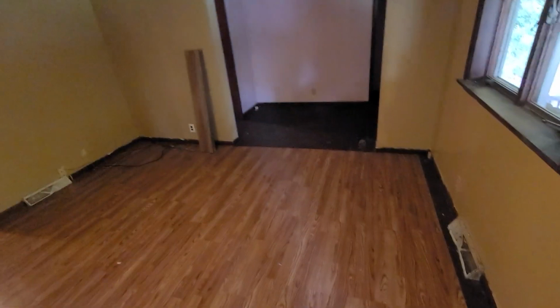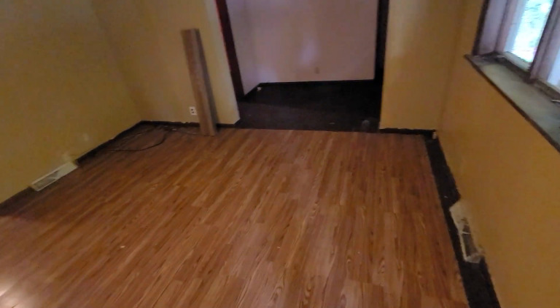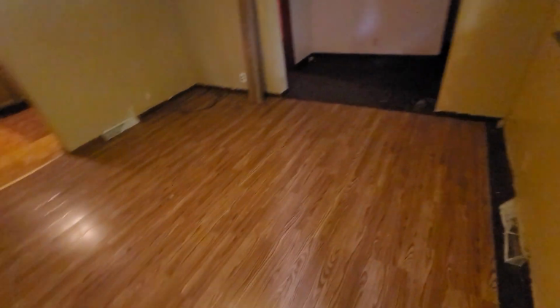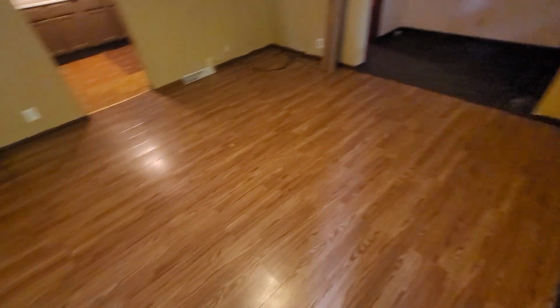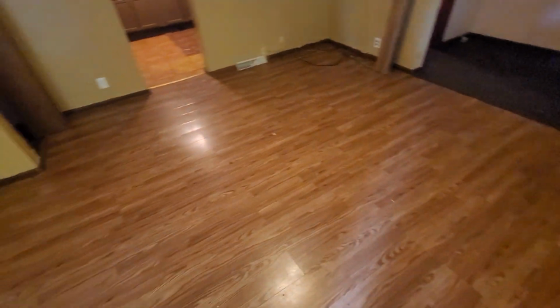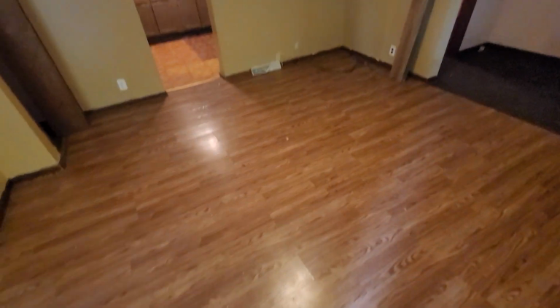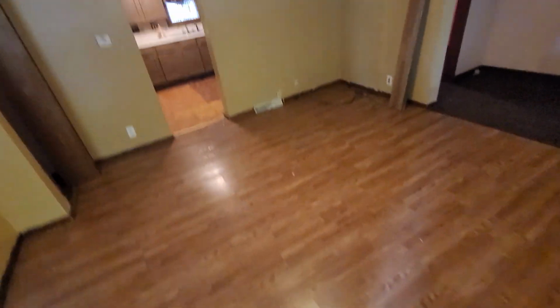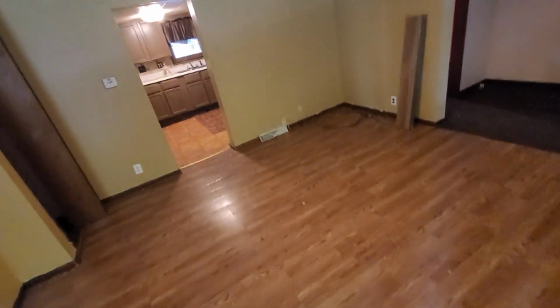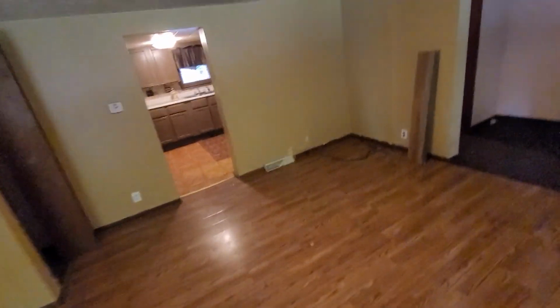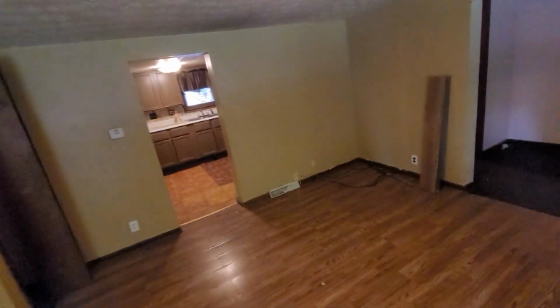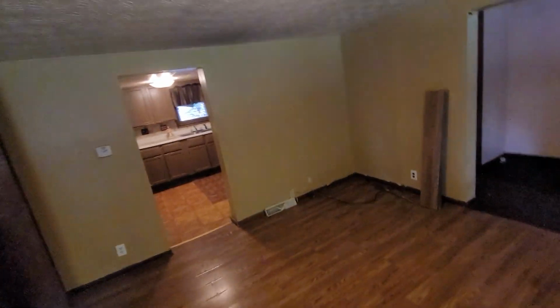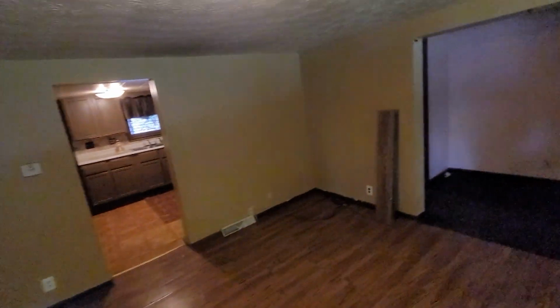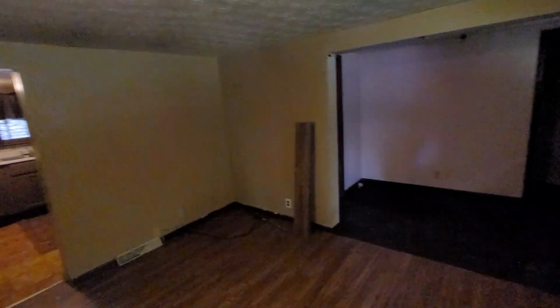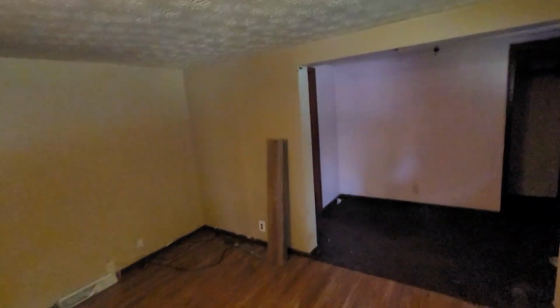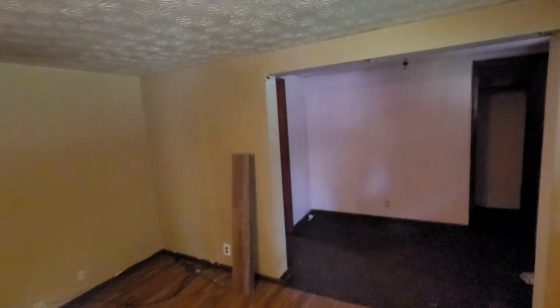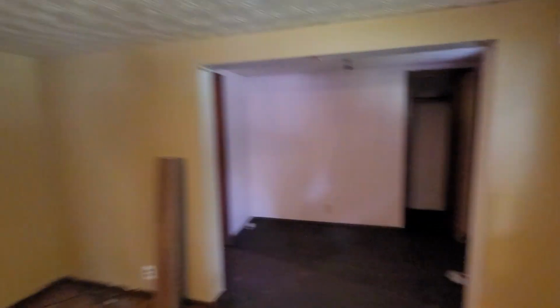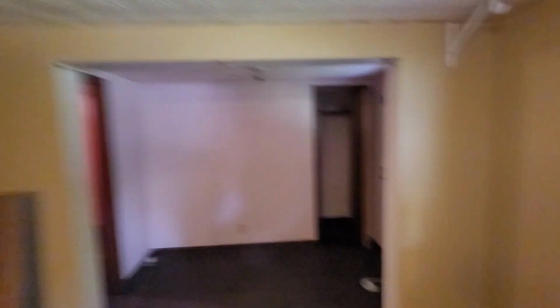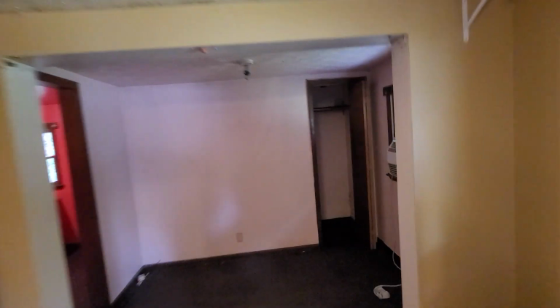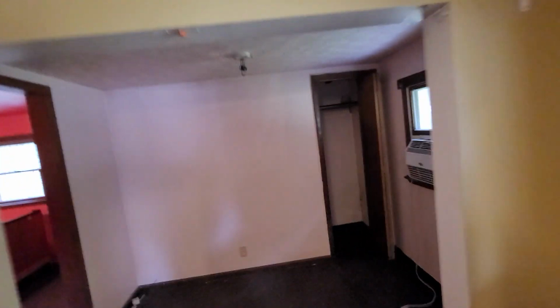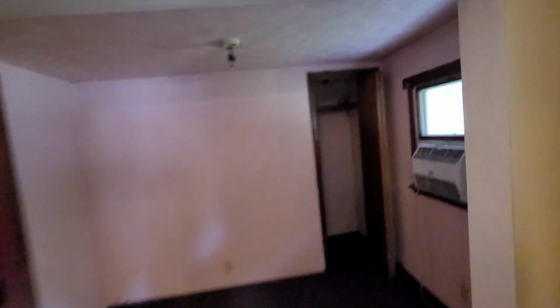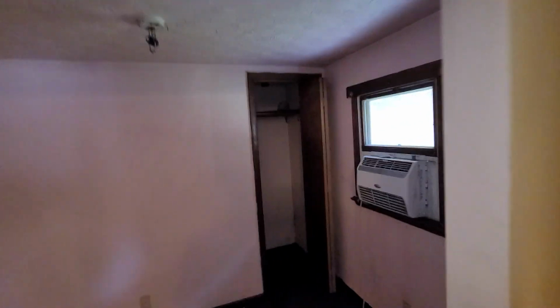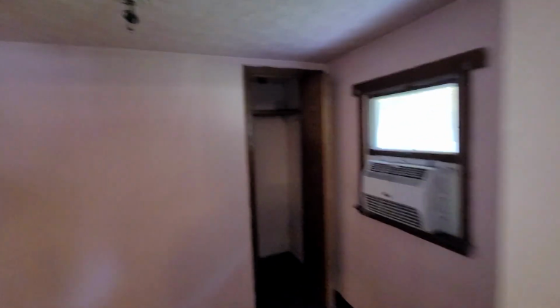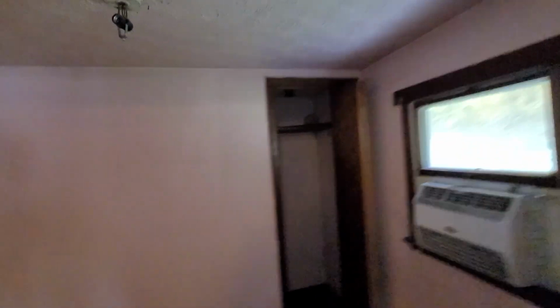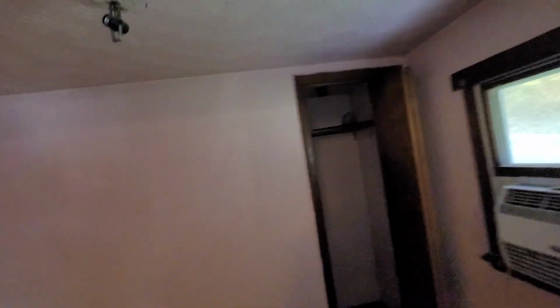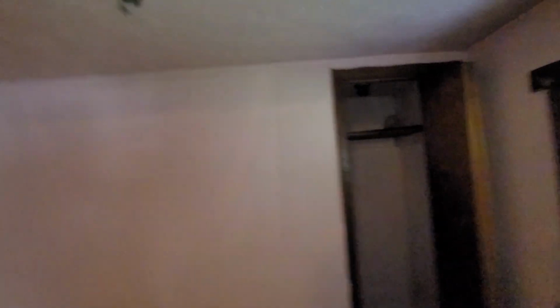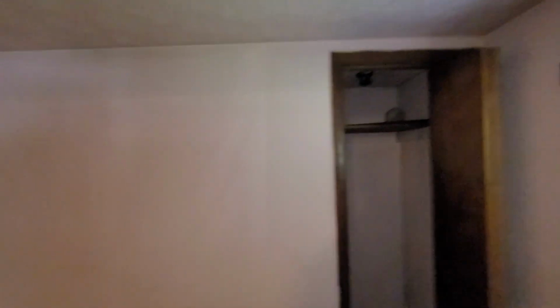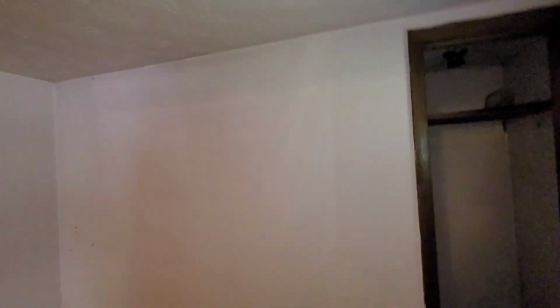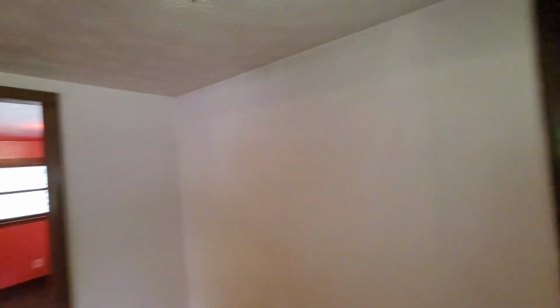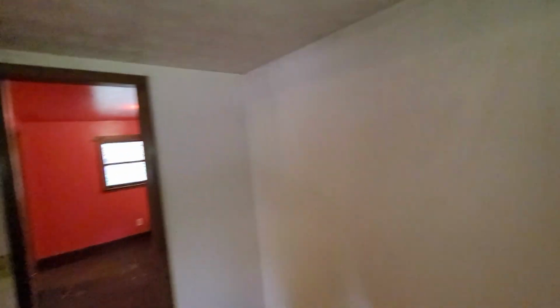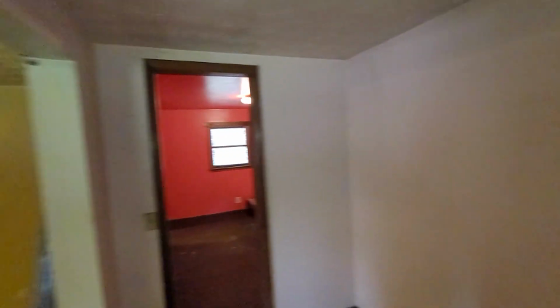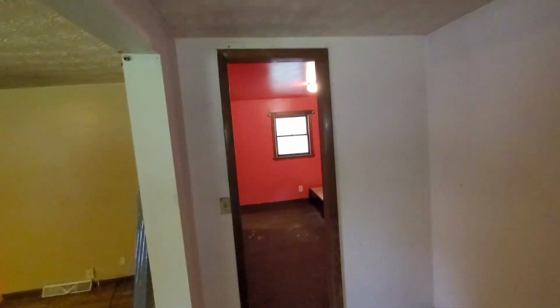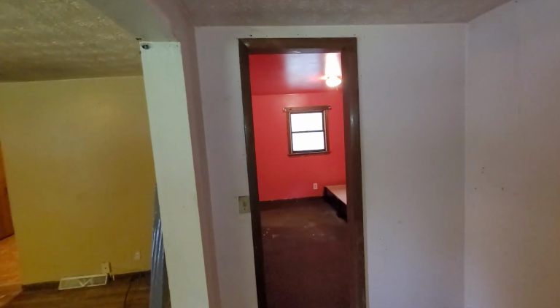Got hardwood when you walk in. This is your living room. Electric's on, furnace is newer. Hot water tank's brand new.